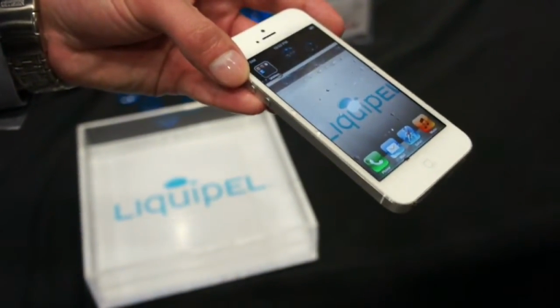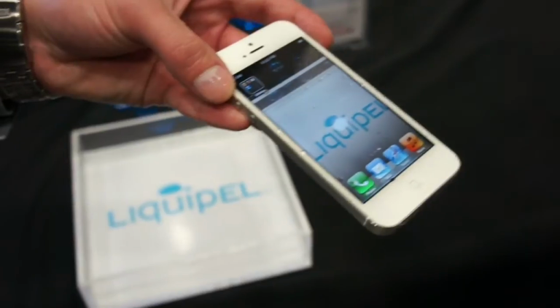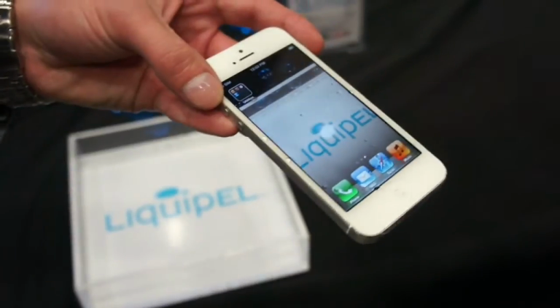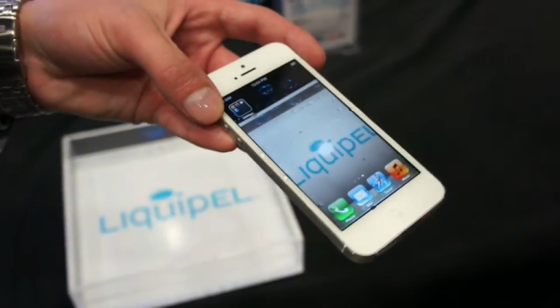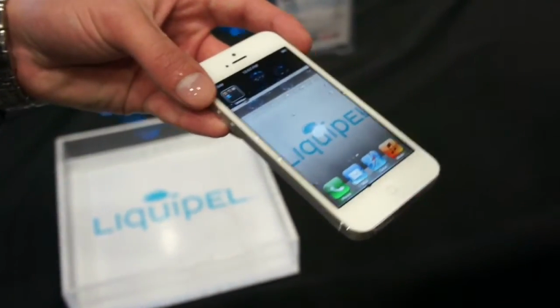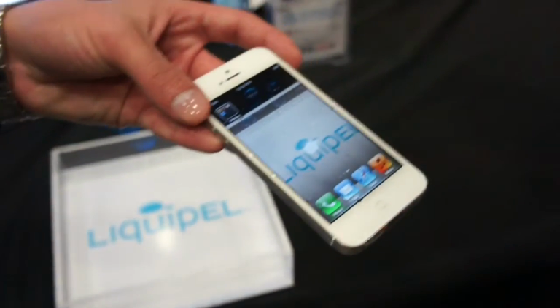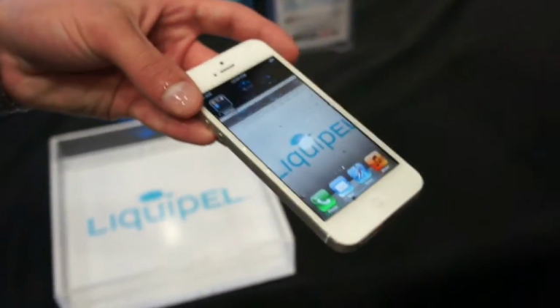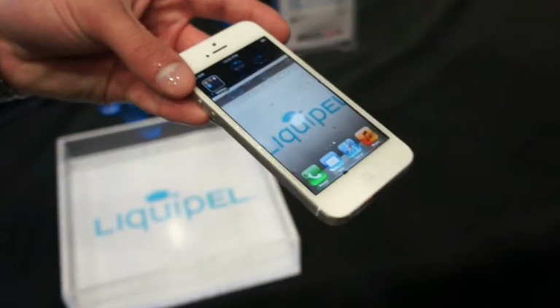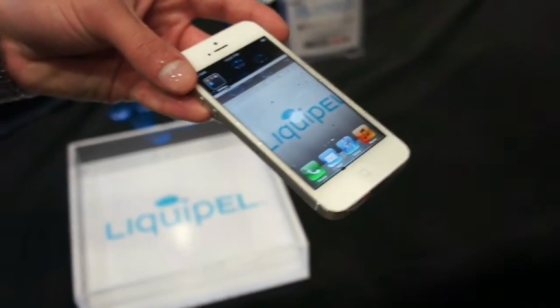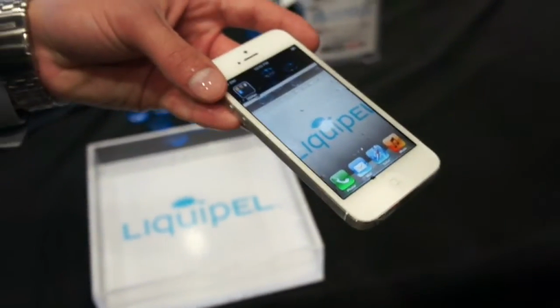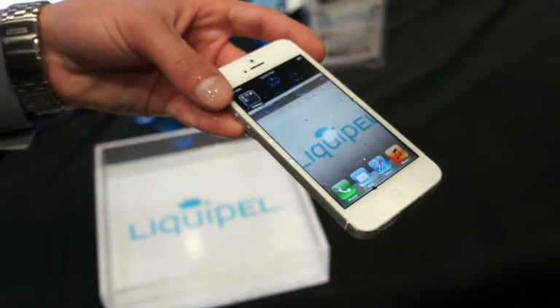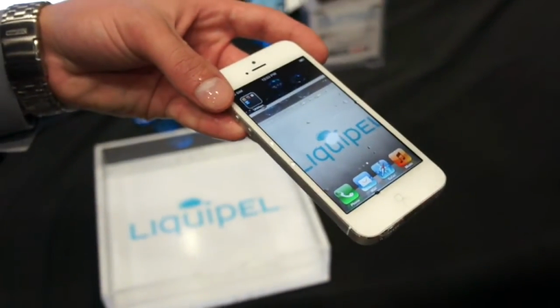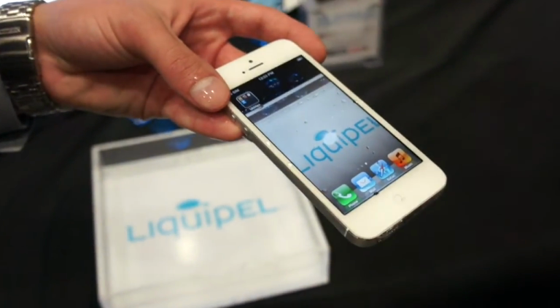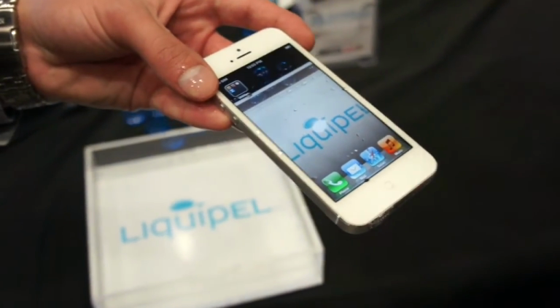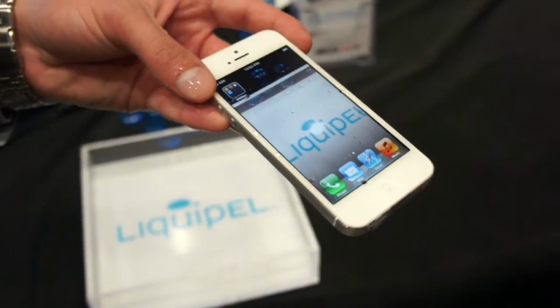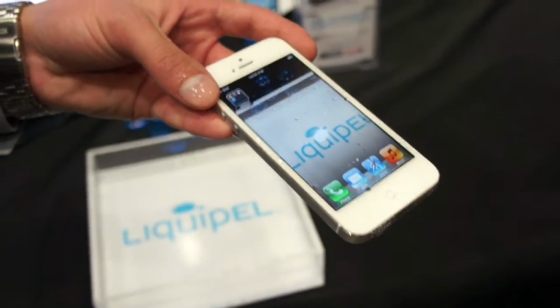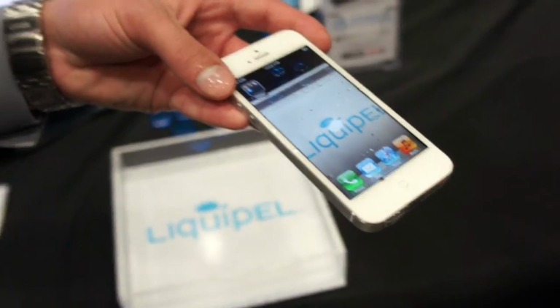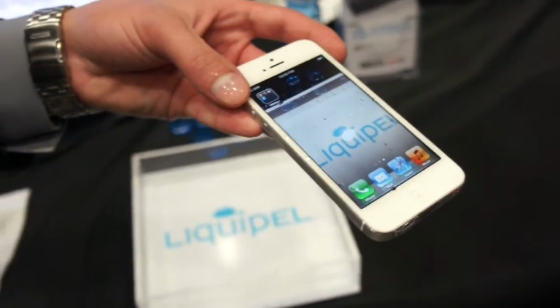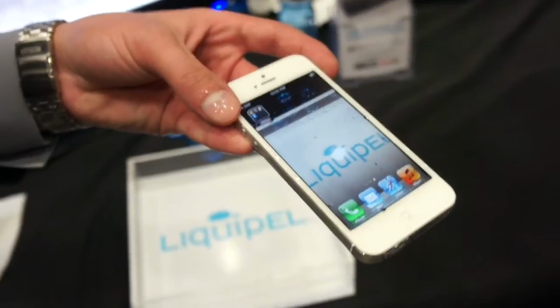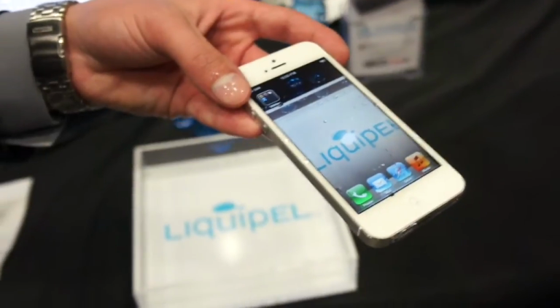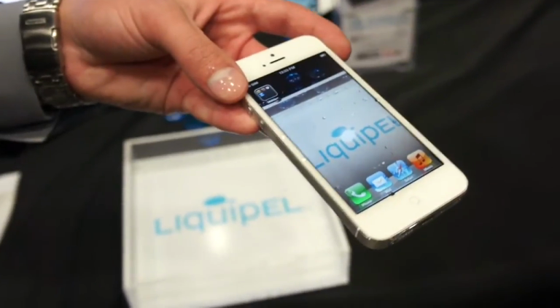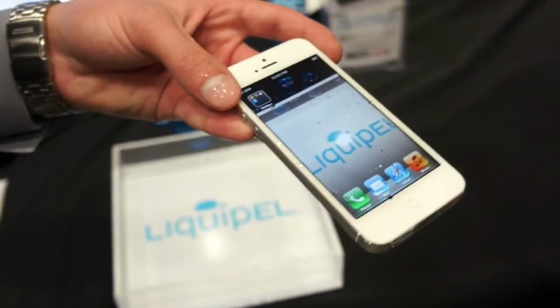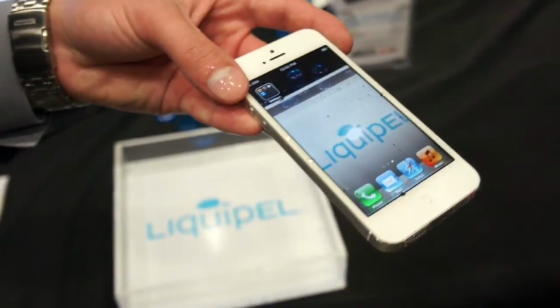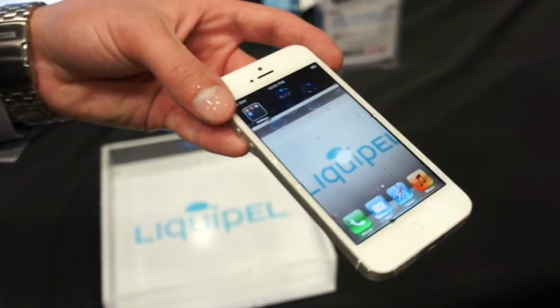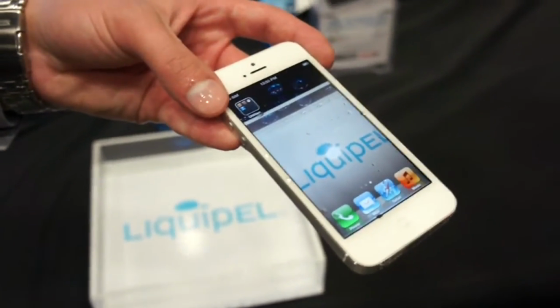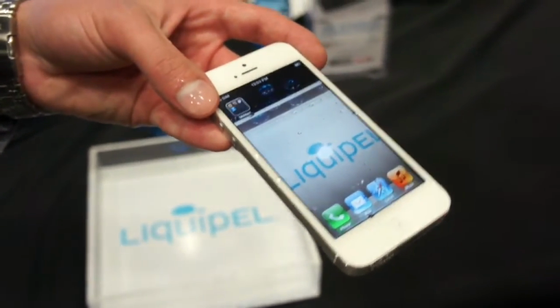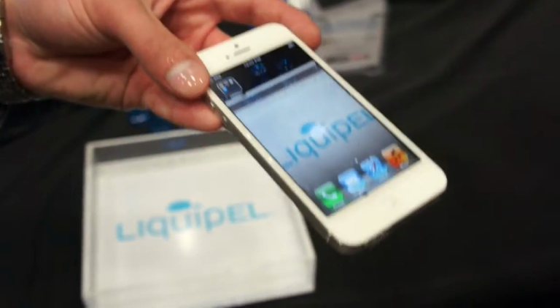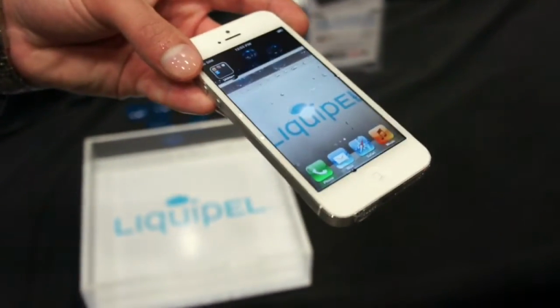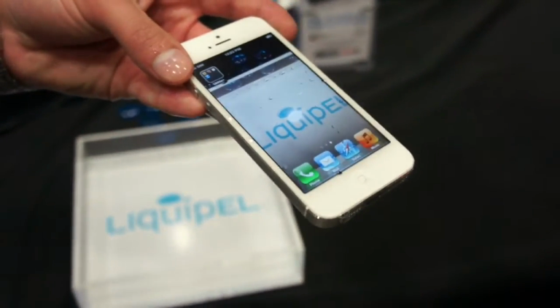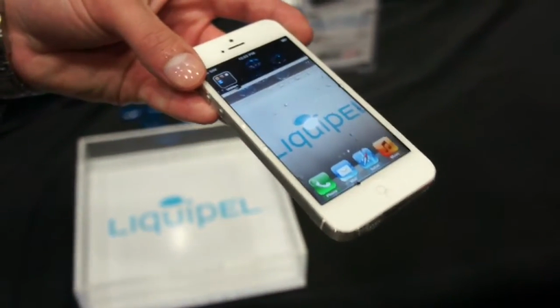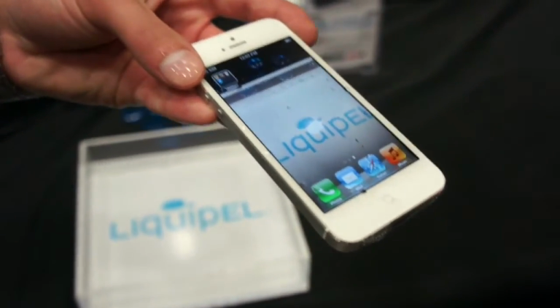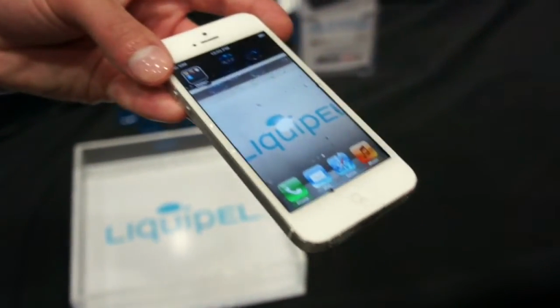So how much does it cost? It costs $59.95, and we're looking to expand worldwide. We should be in all the major carriers, hopefully, soon.